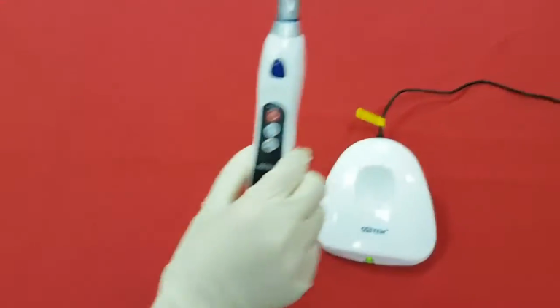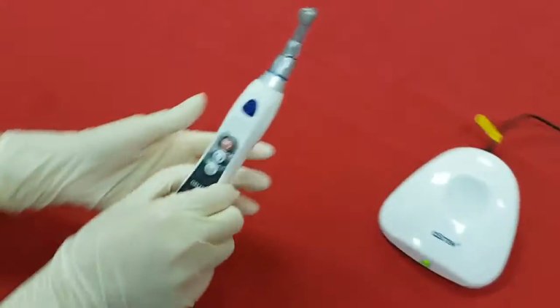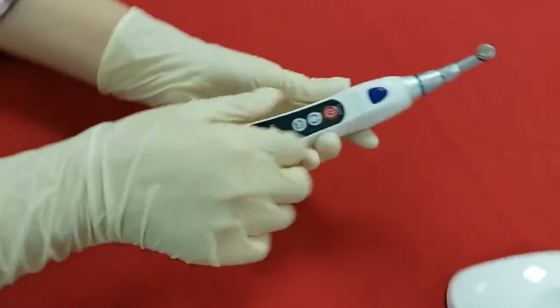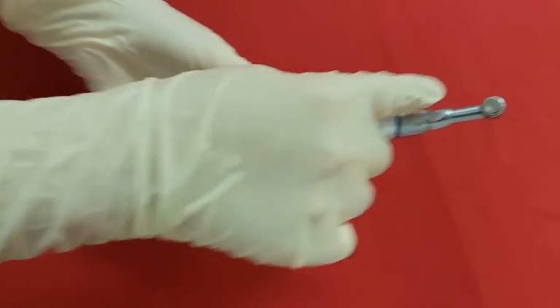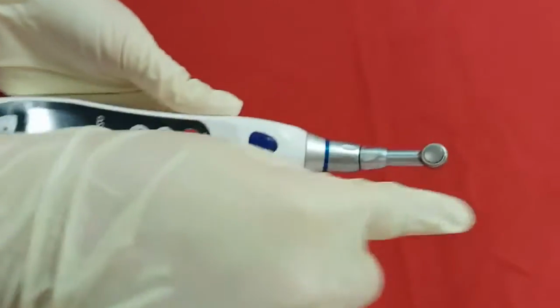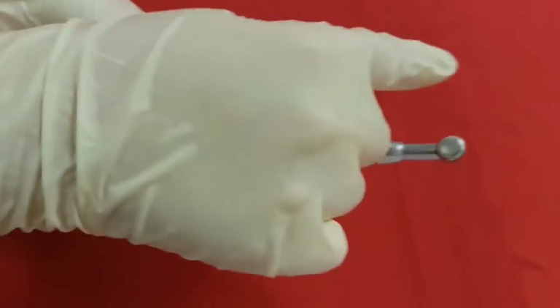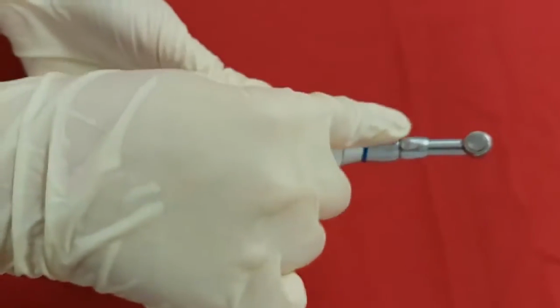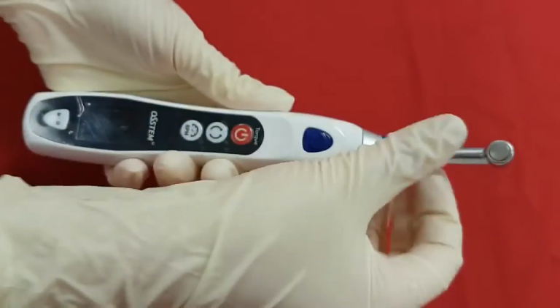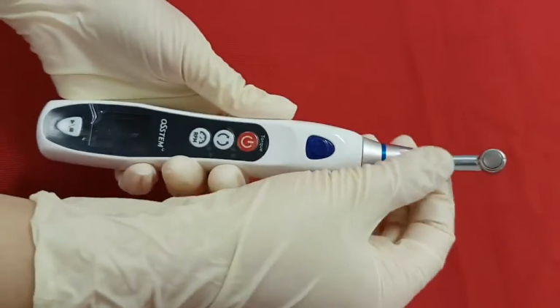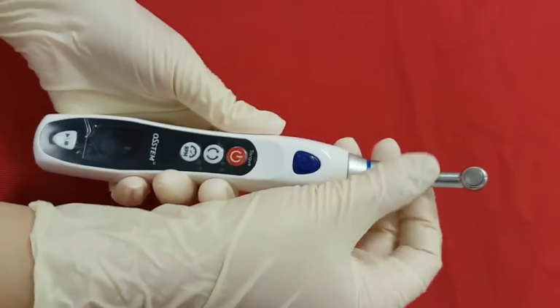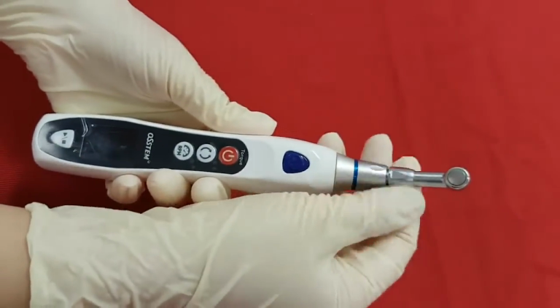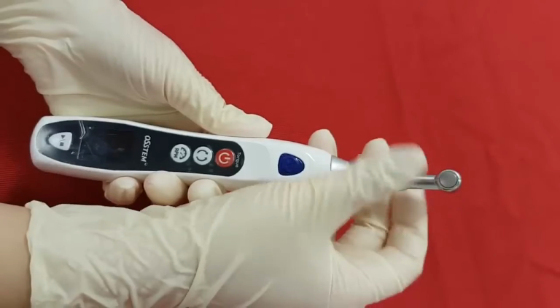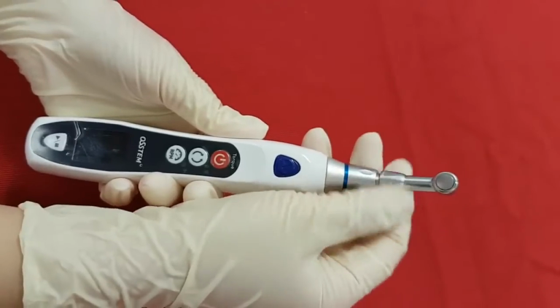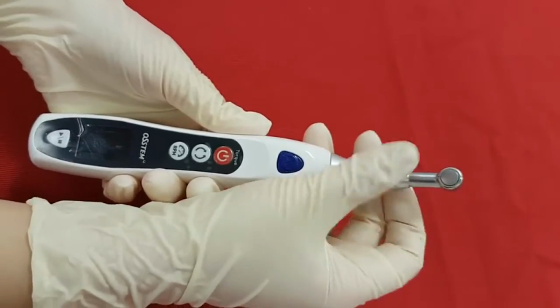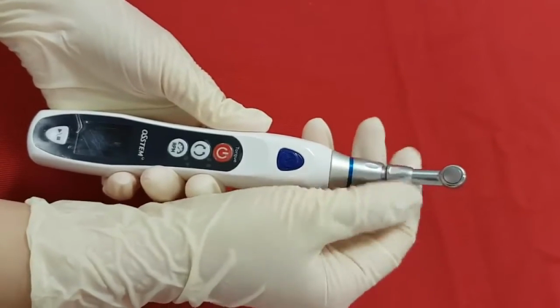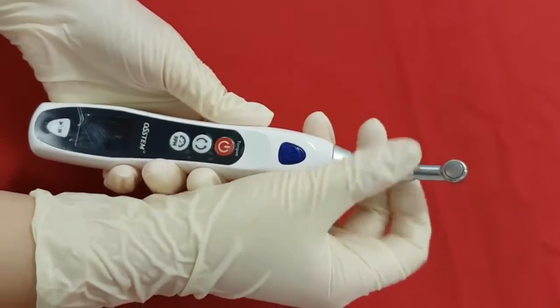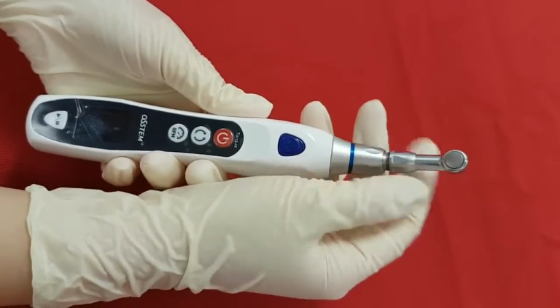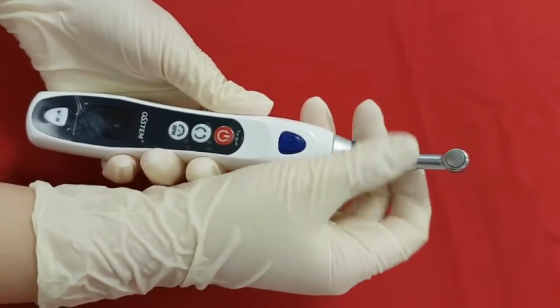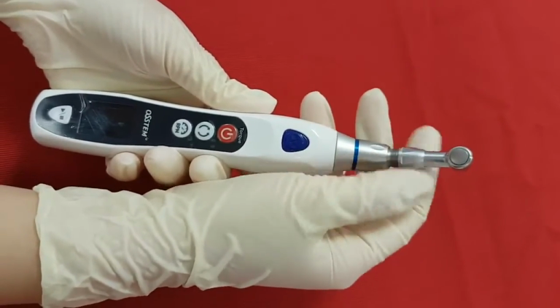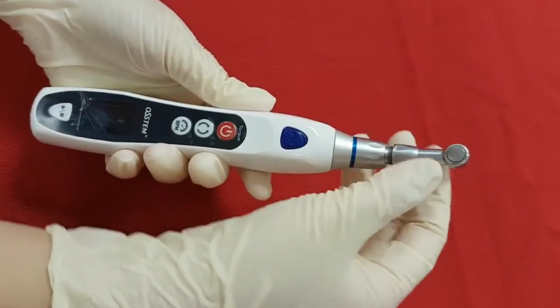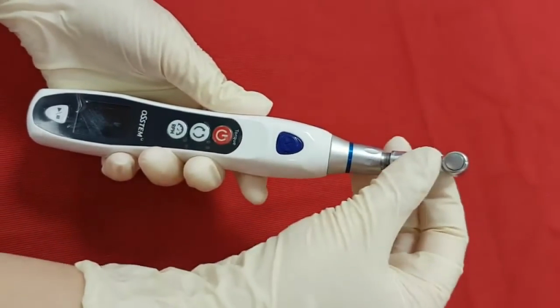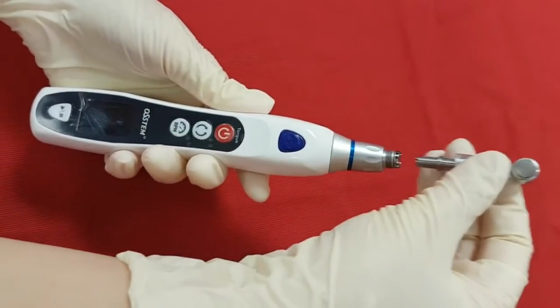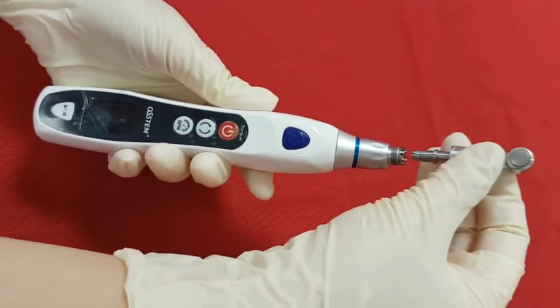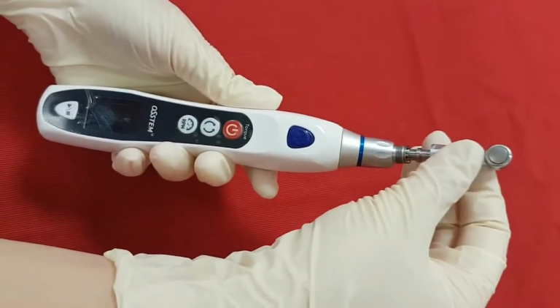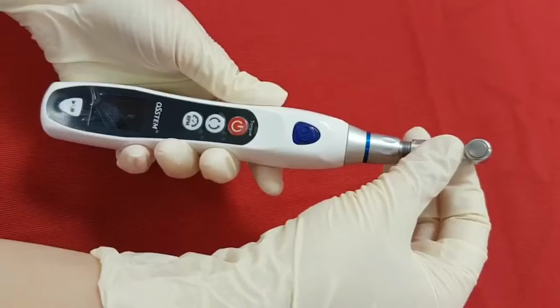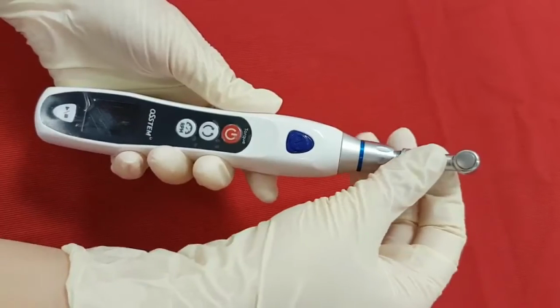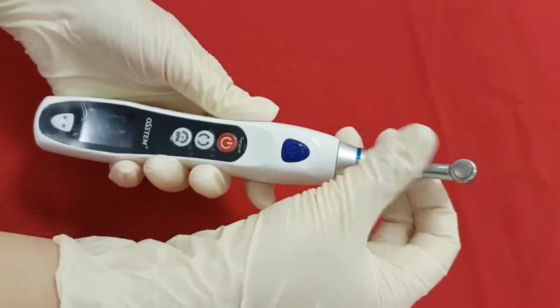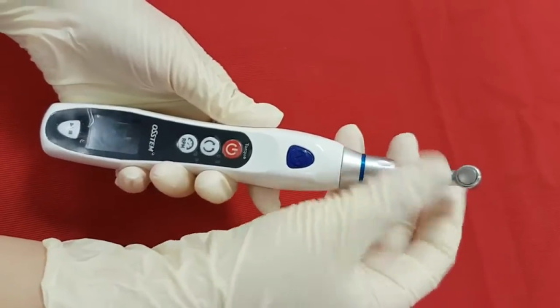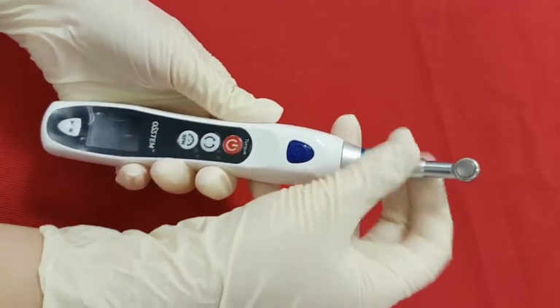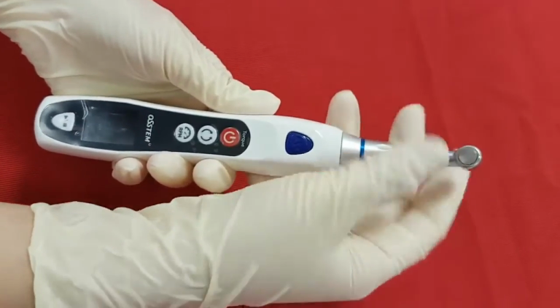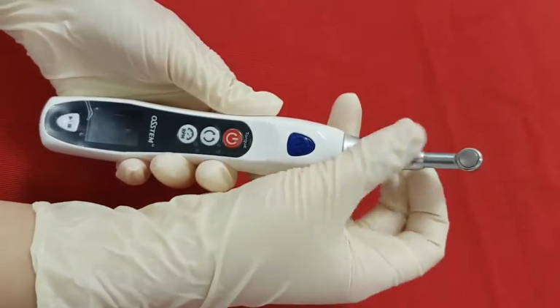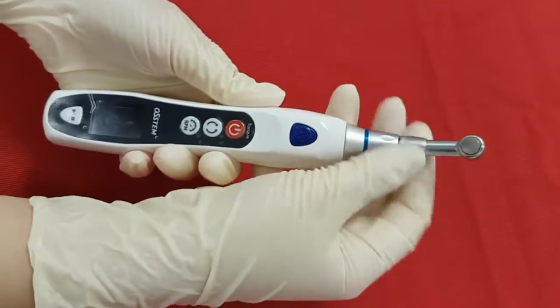On the top there is a contra angle head, which is easily separated by opening the neck part counterclockwise for disinfection. You can use the autoclave for 15 minutes, but only for this head part.